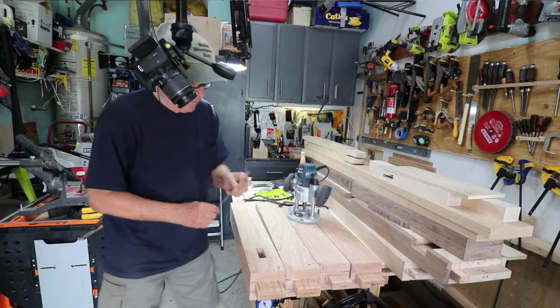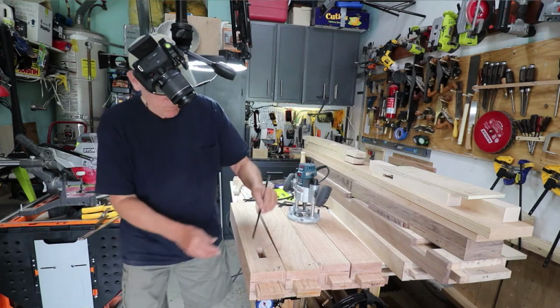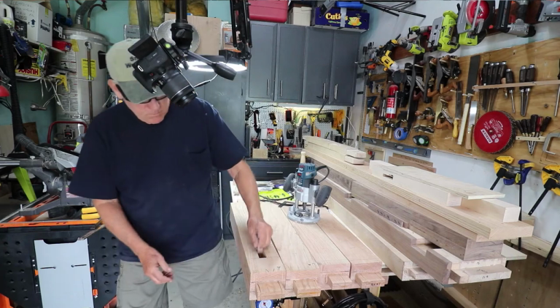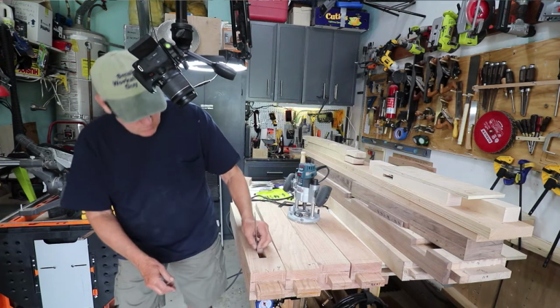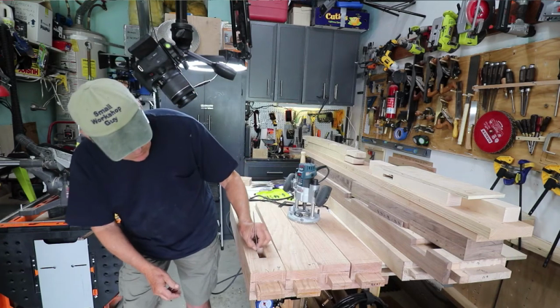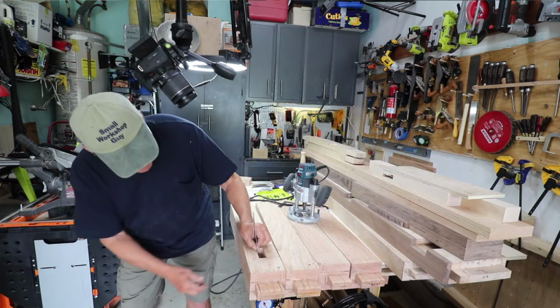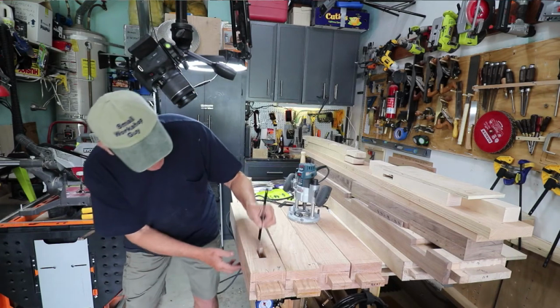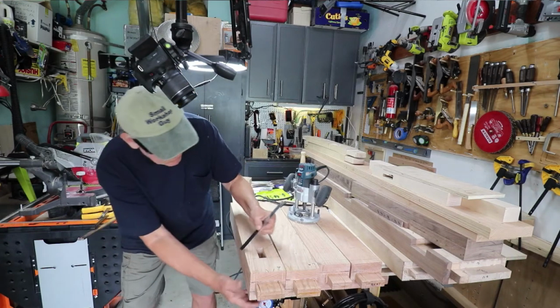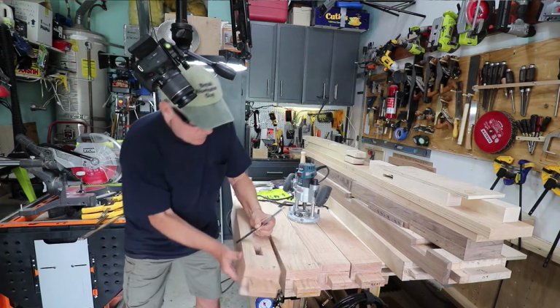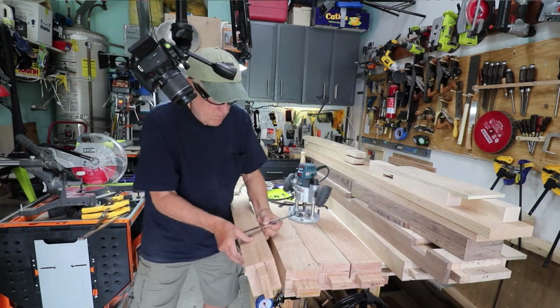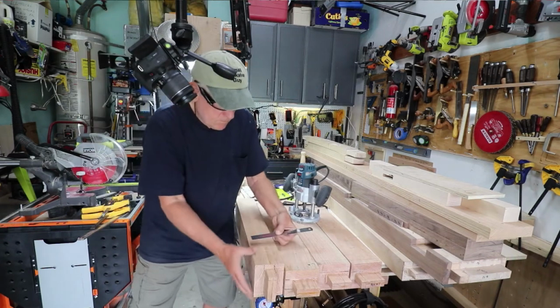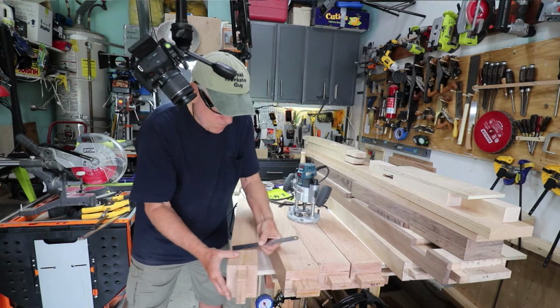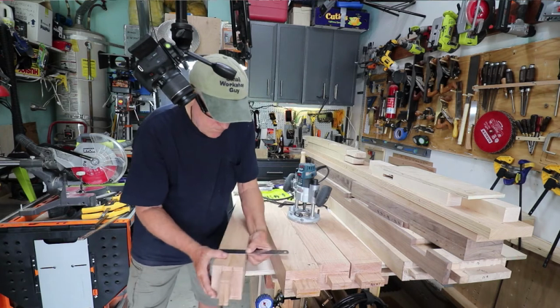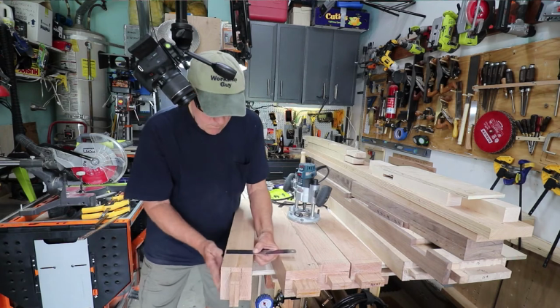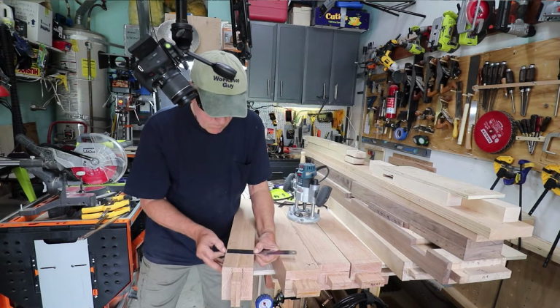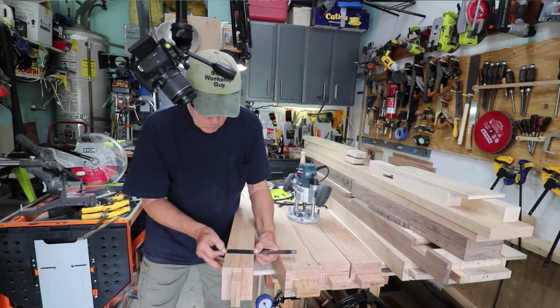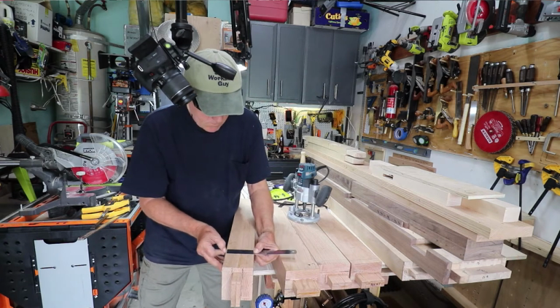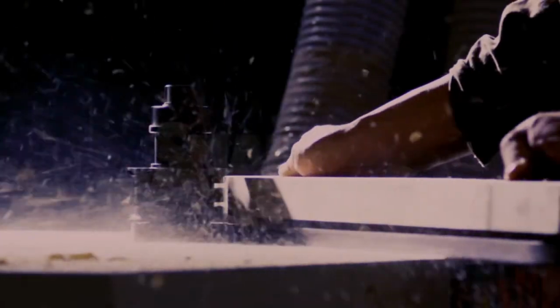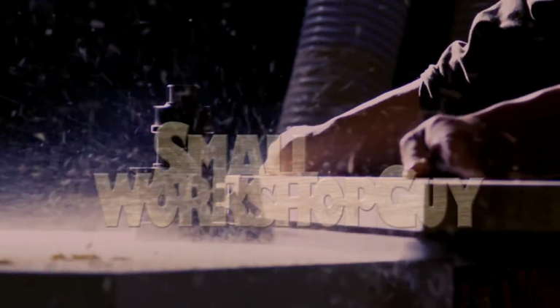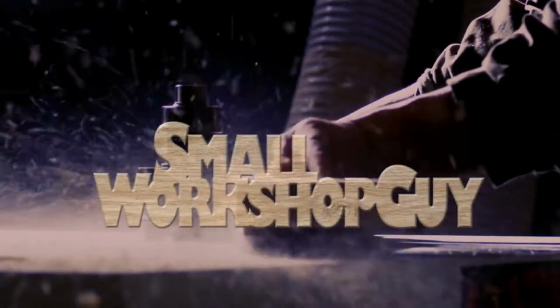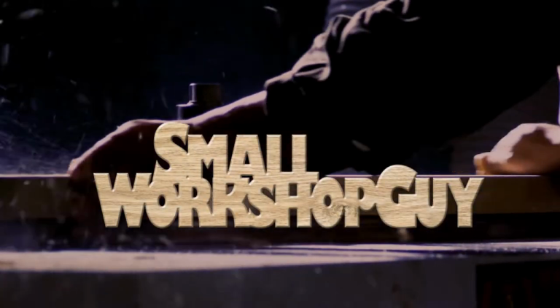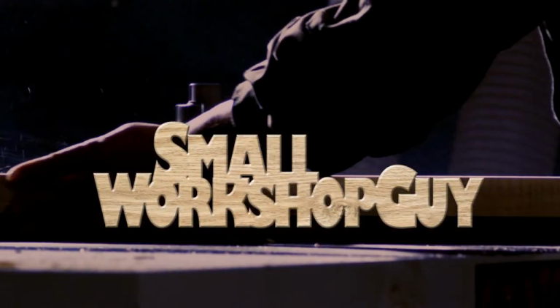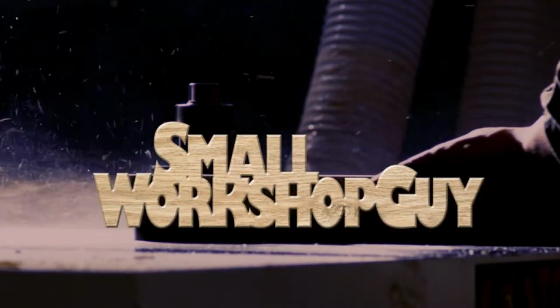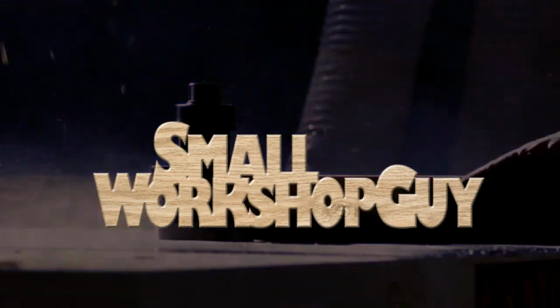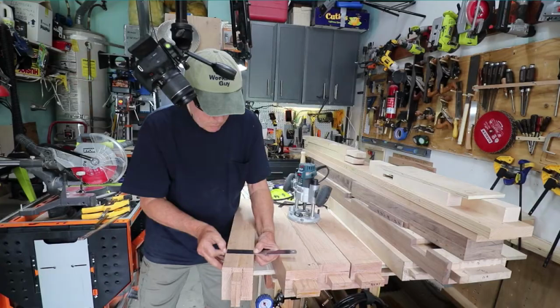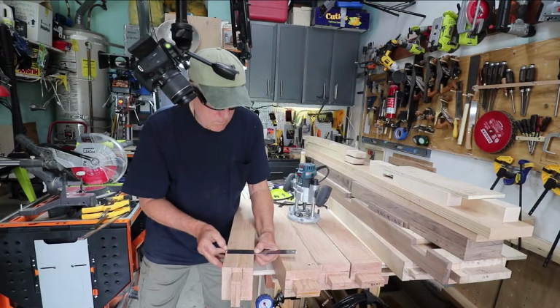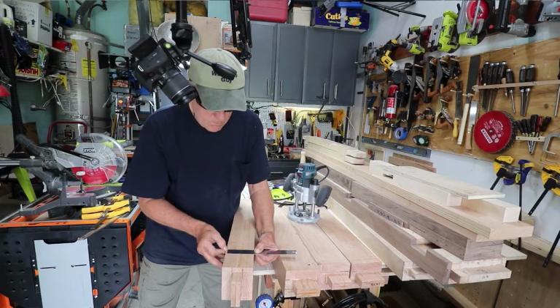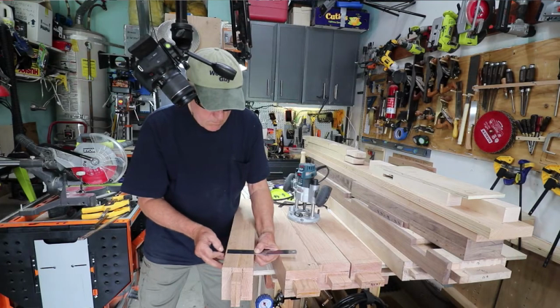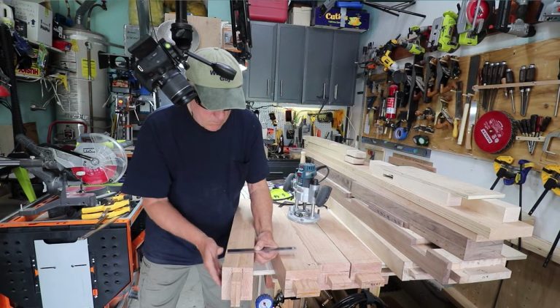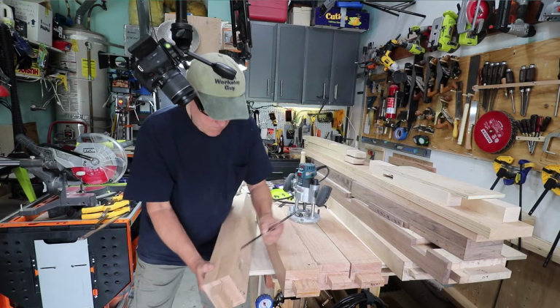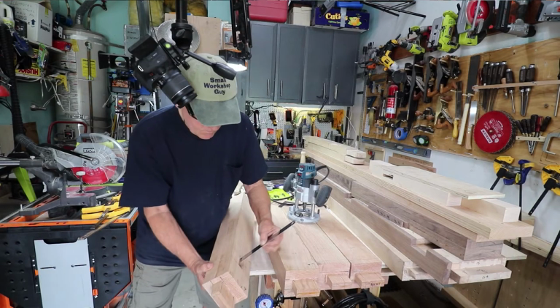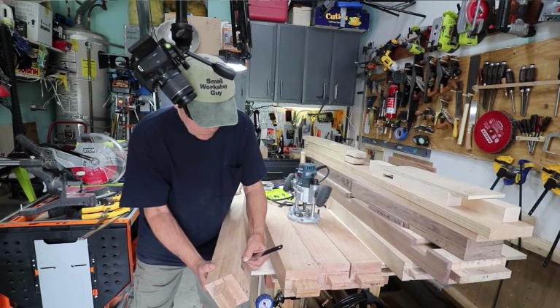How to cut a through mortise in a really thick workpiece or workbench leg. Hola woodworkers, Paul Carlson here, Small Workshop Guy.